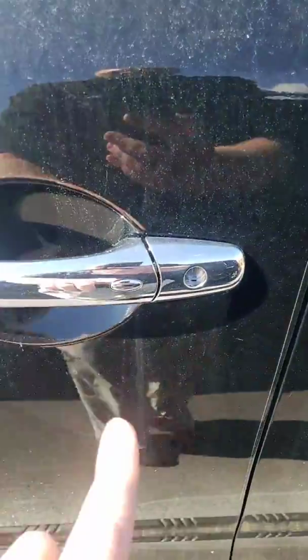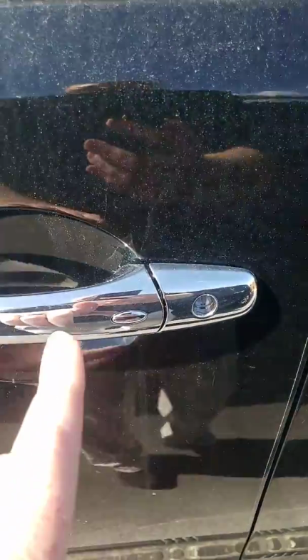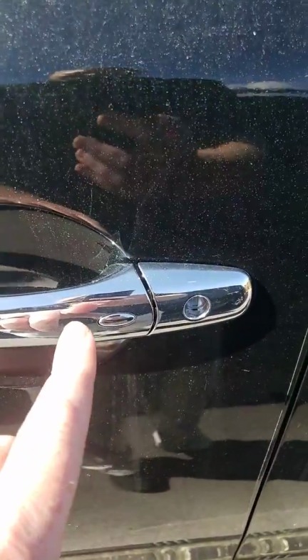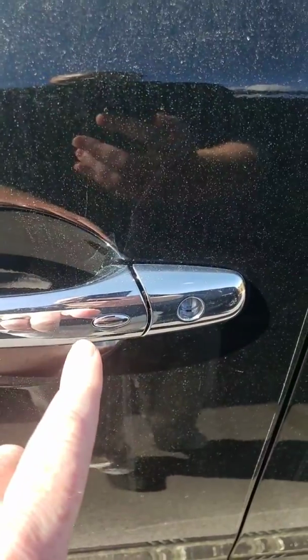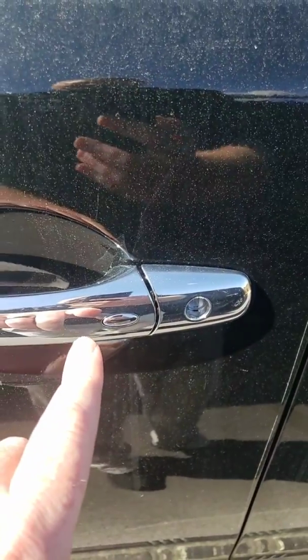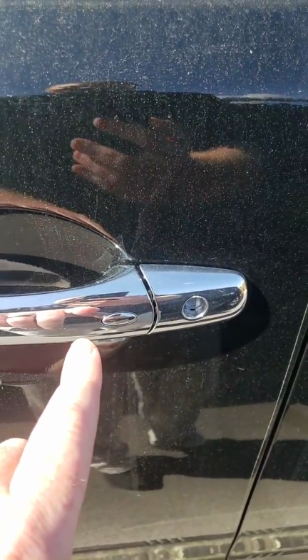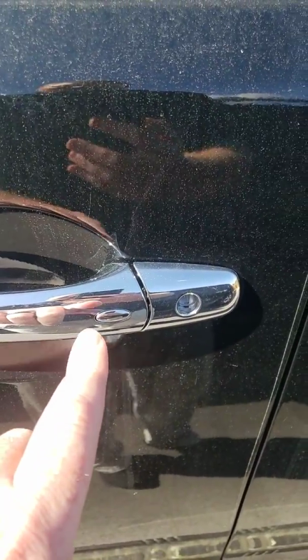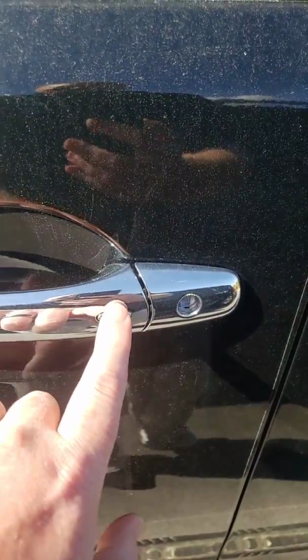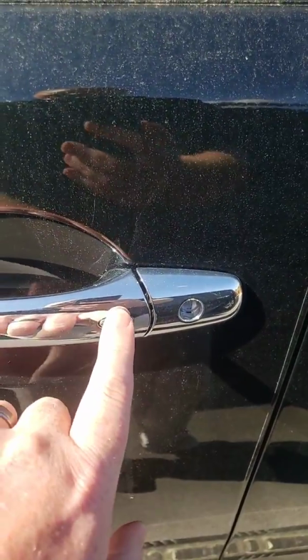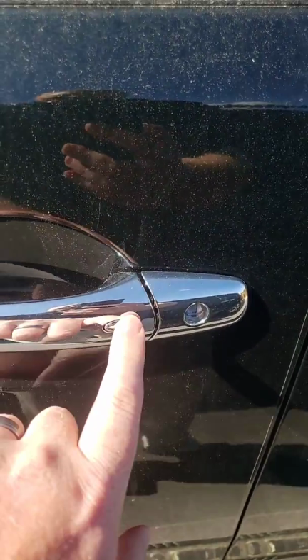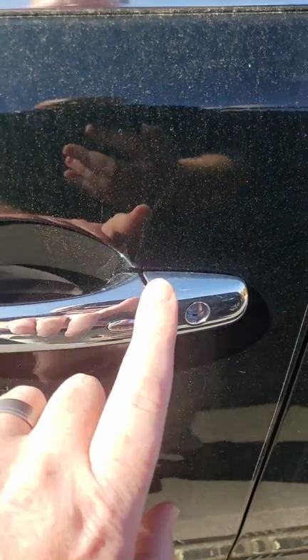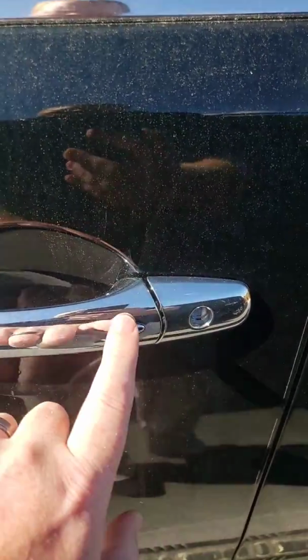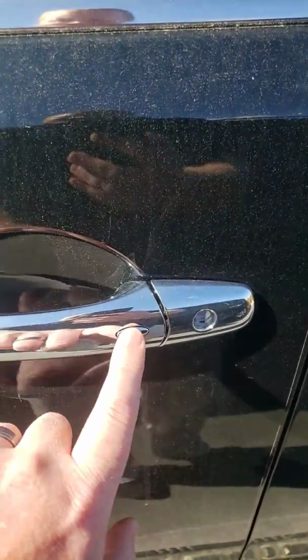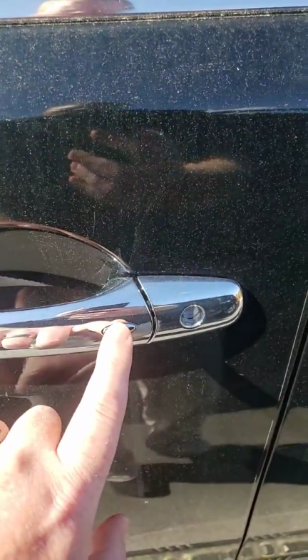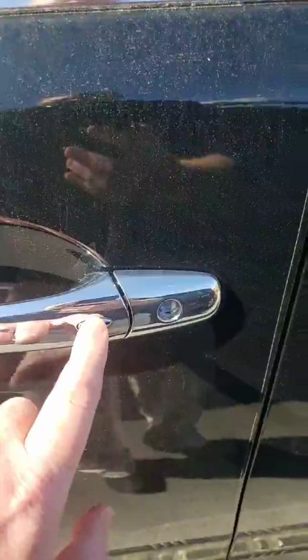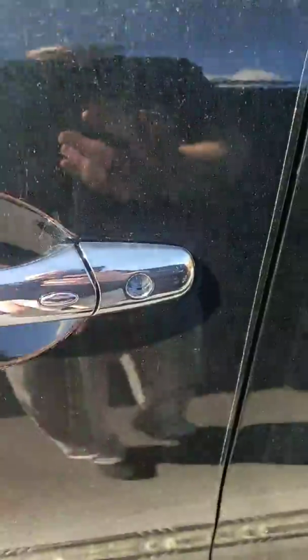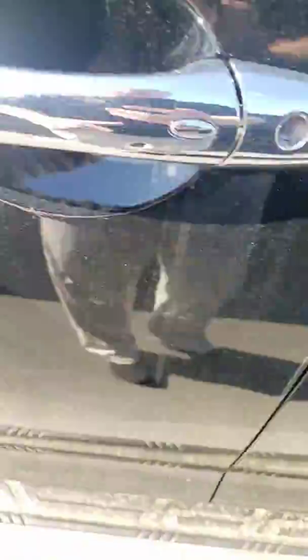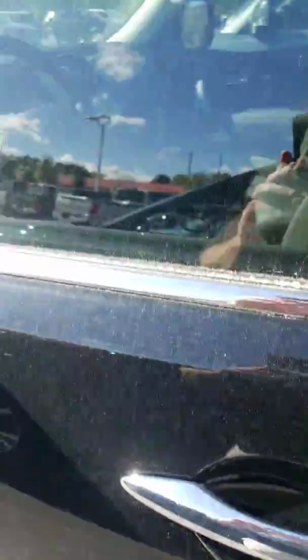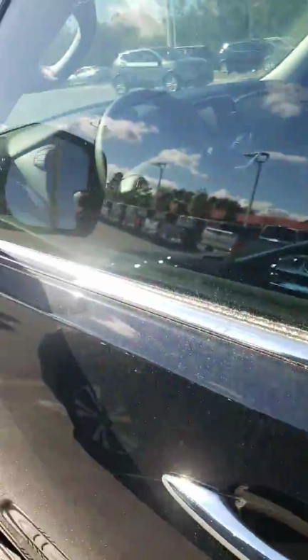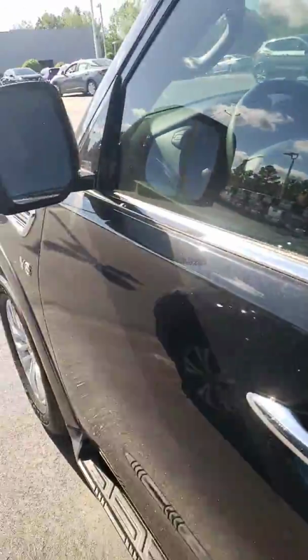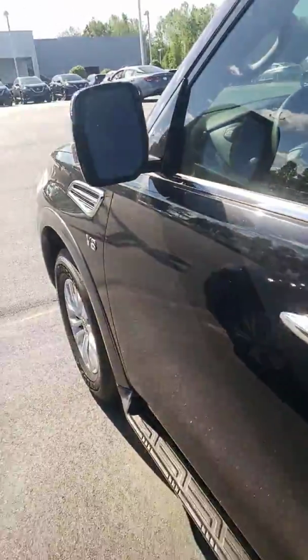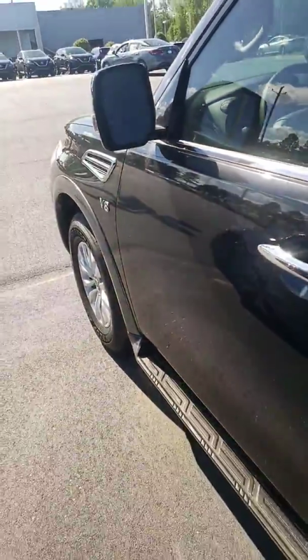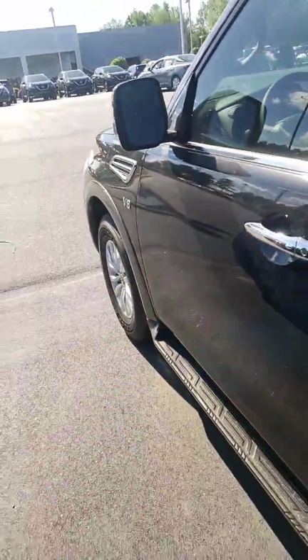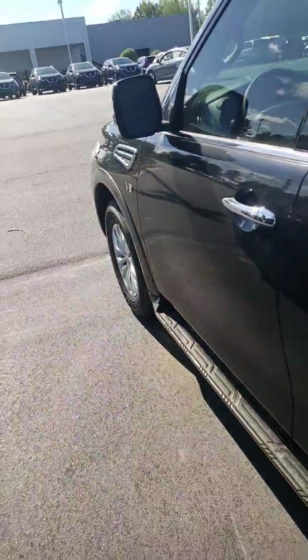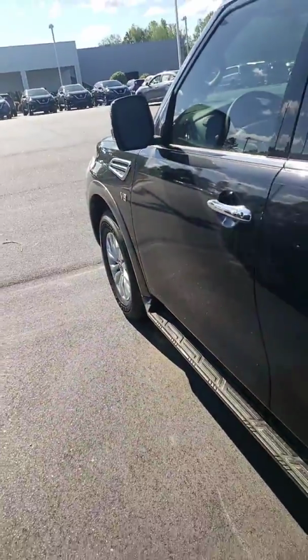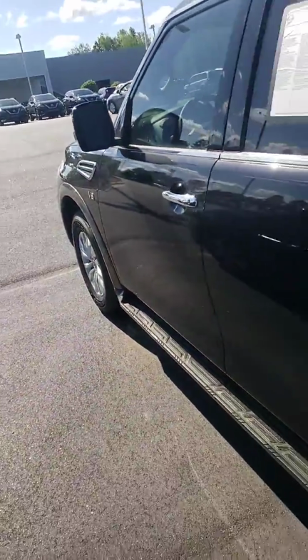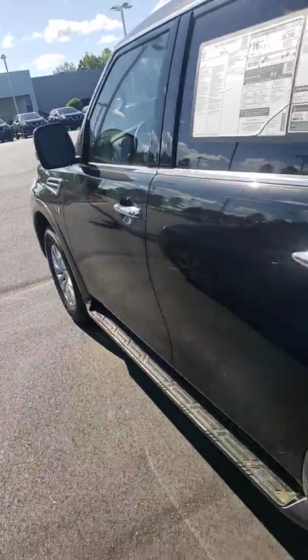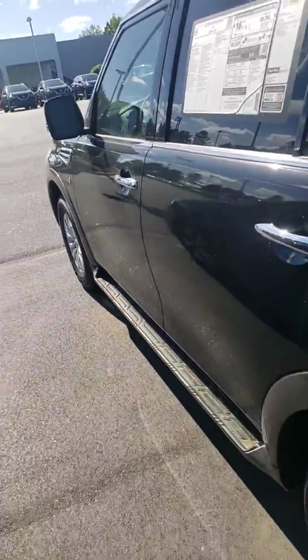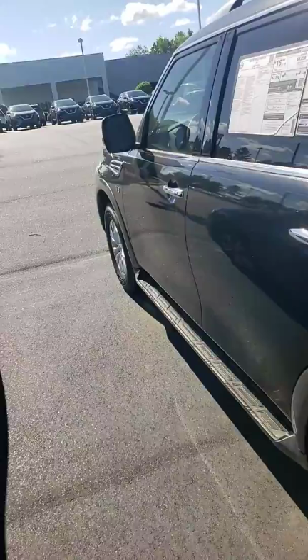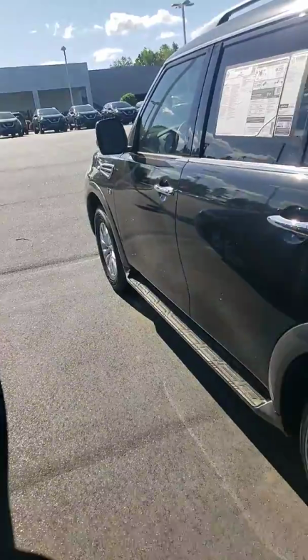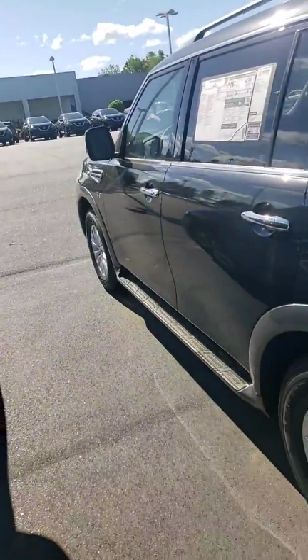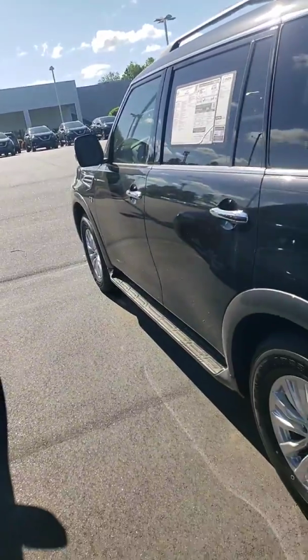One of my favorite features here — lock and unlock with the press of a button. It's great for safety and convenience. Of course, Bluetooth, backup camera, and capability of carrying seven passengers.